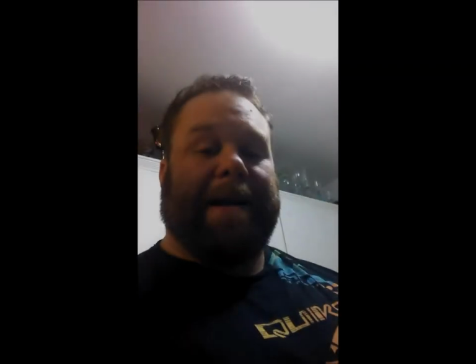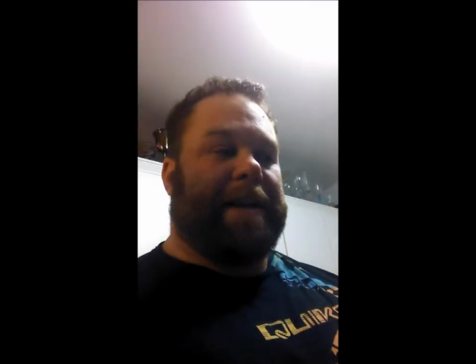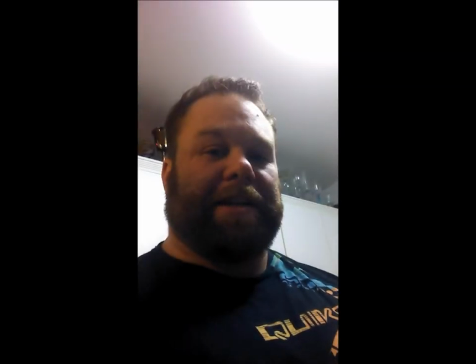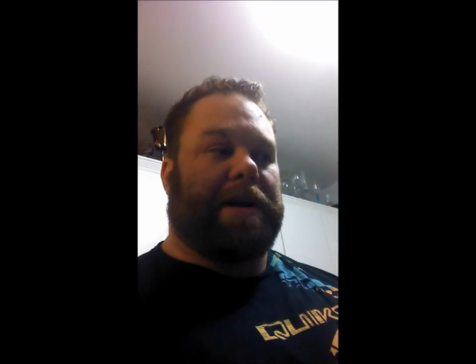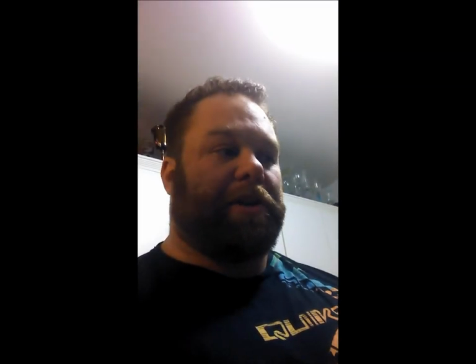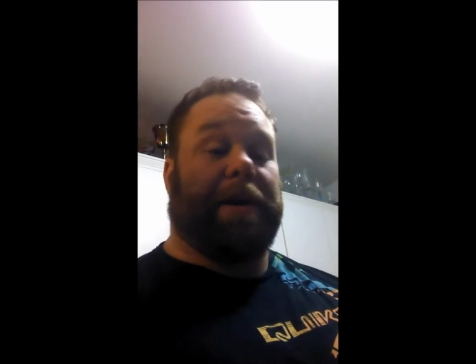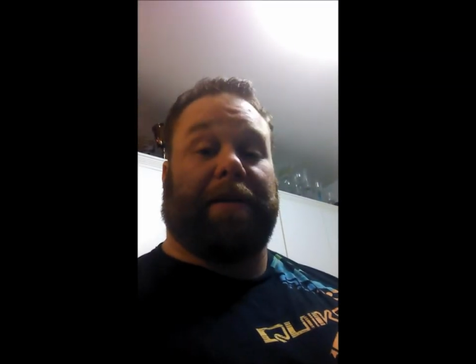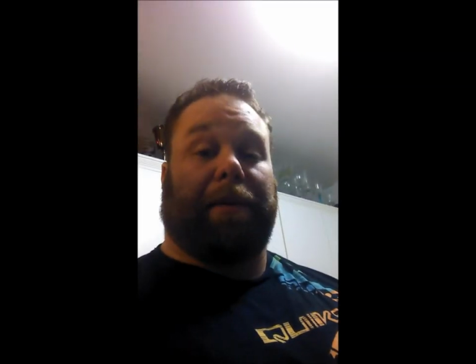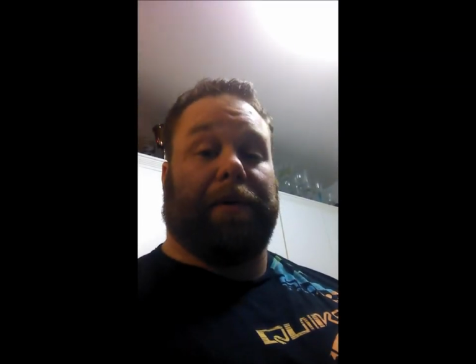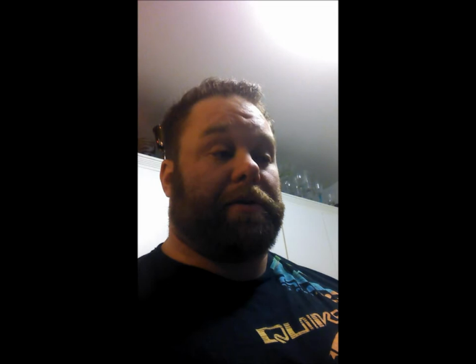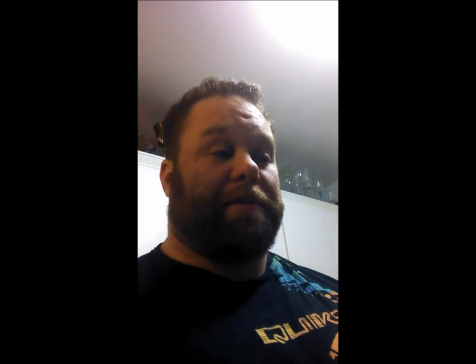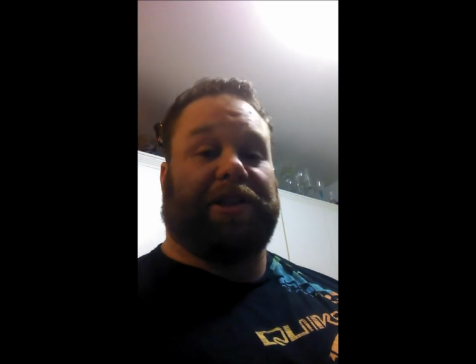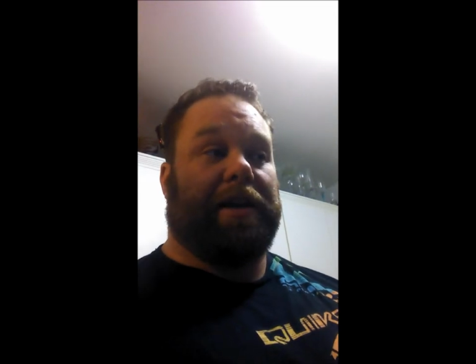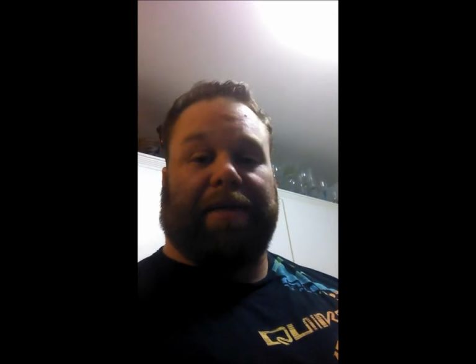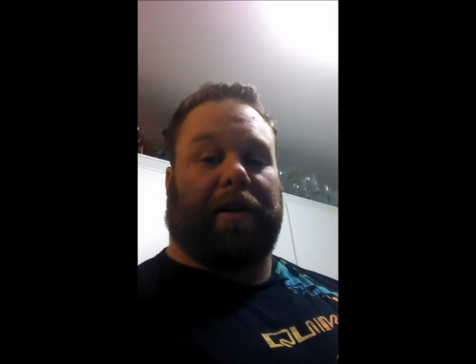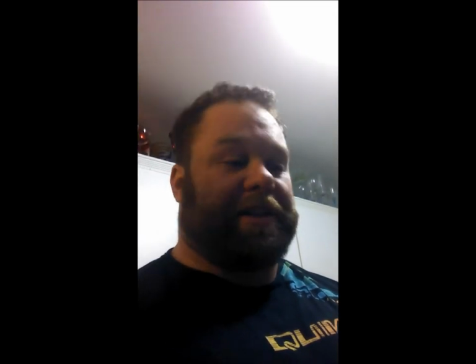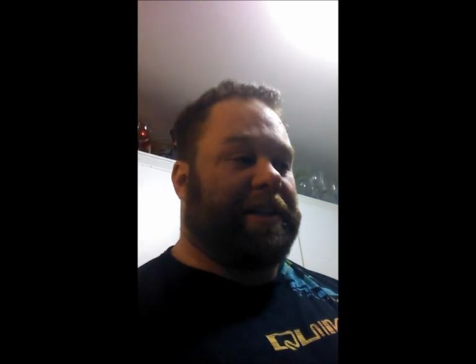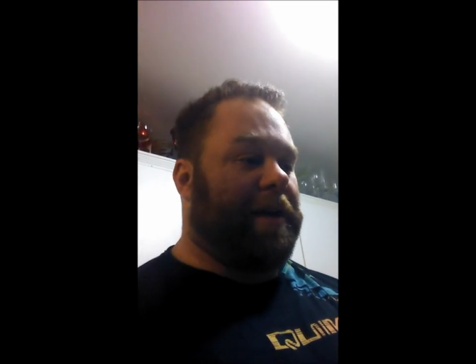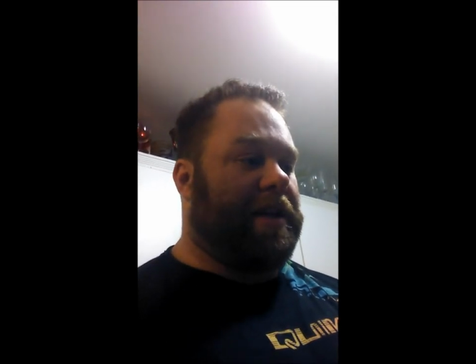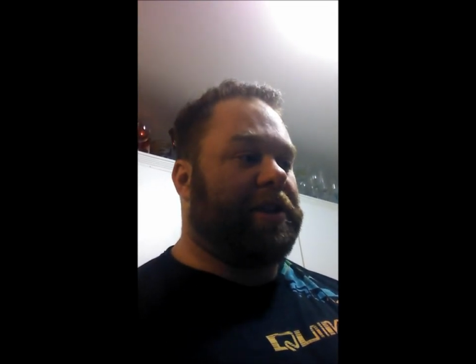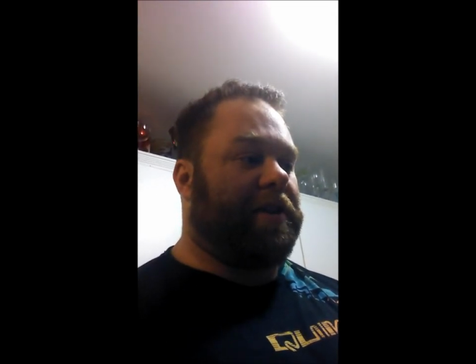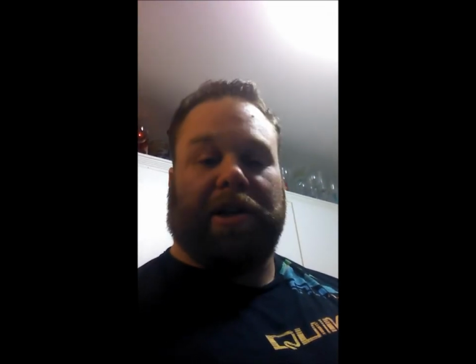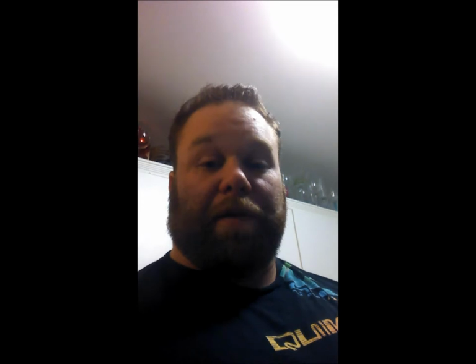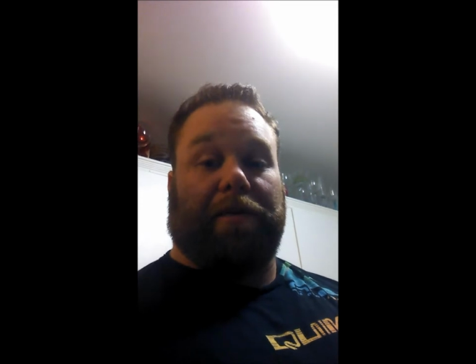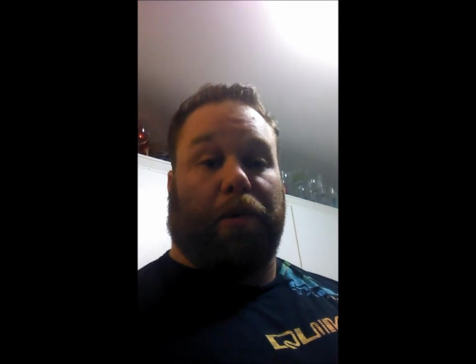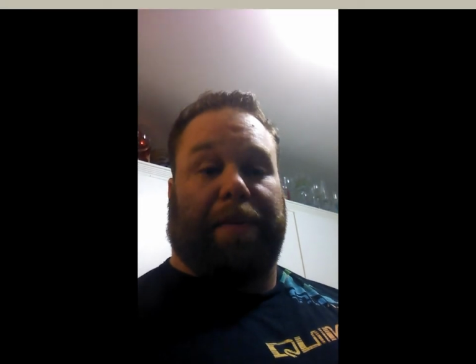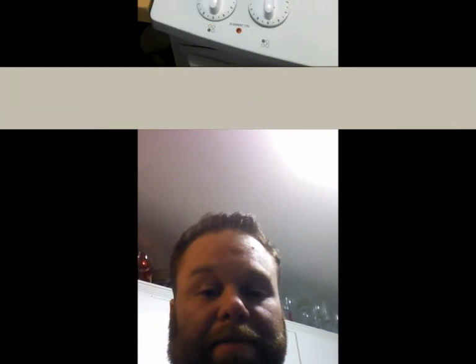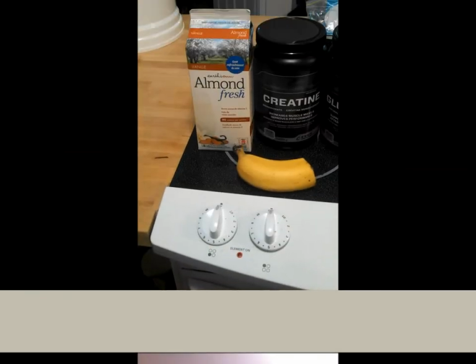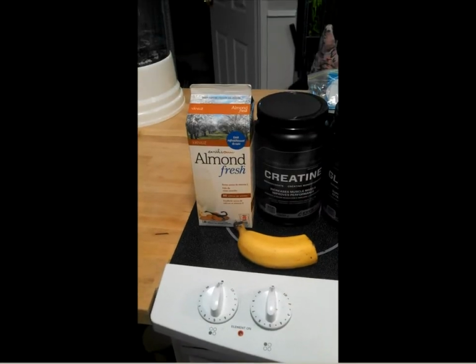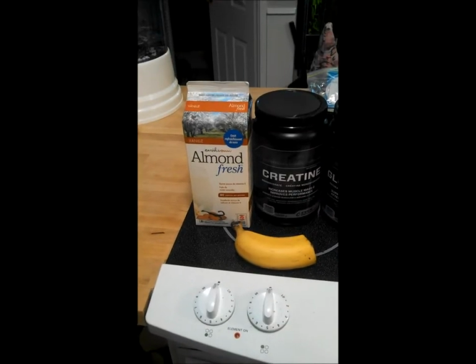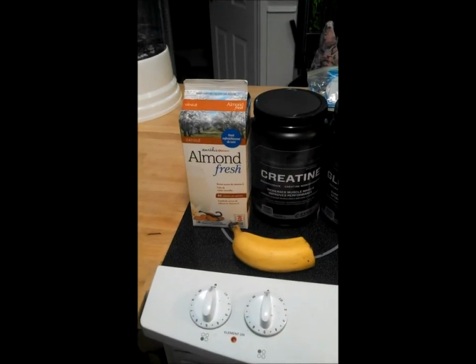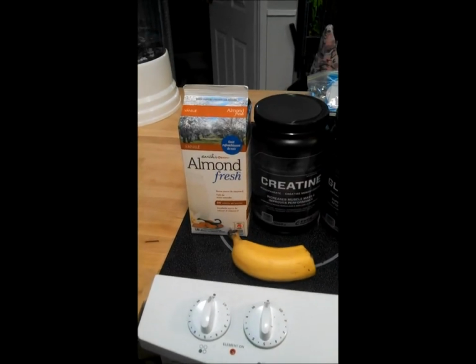Hey everybody, just here to show you what I'm going to be making for my pre-workout protein shake. I've got a couple little assistants here to help me and I'm just going to give you a short video of what I put in there. So here's a couple things I like to put in my shakes.